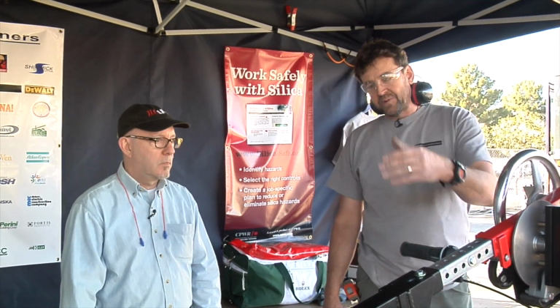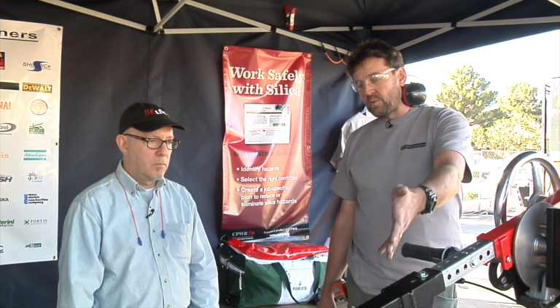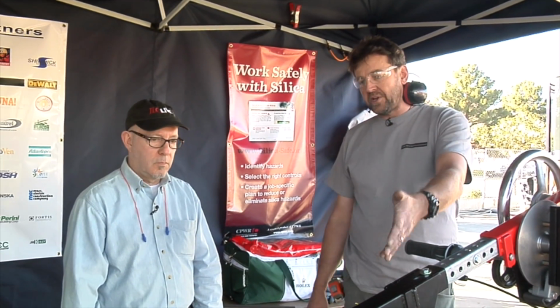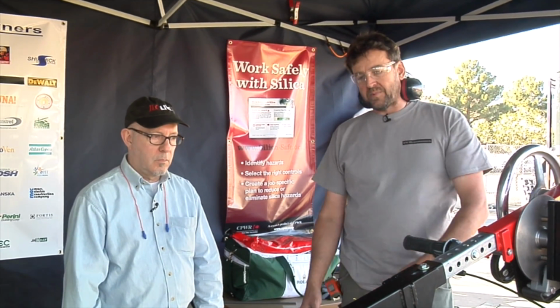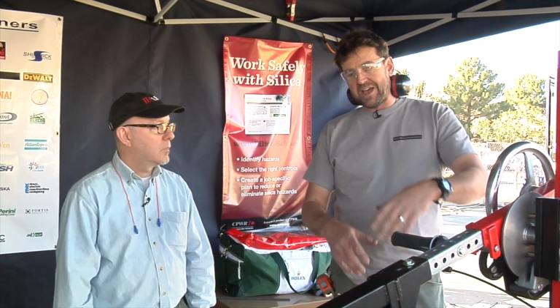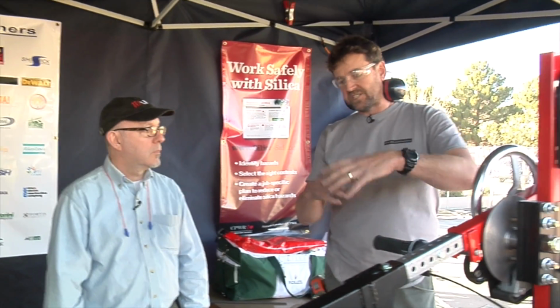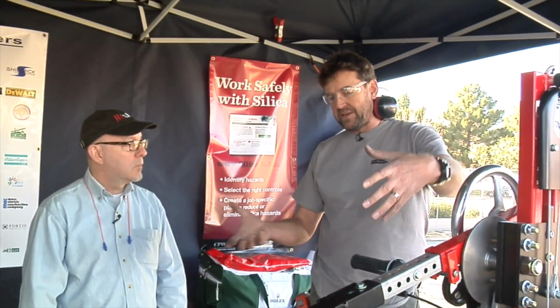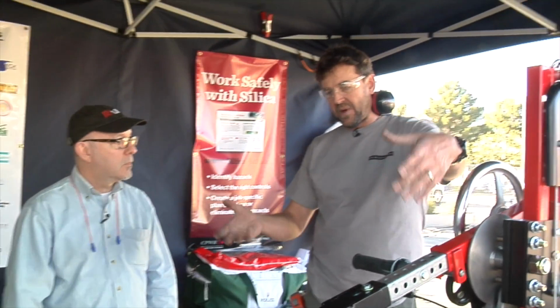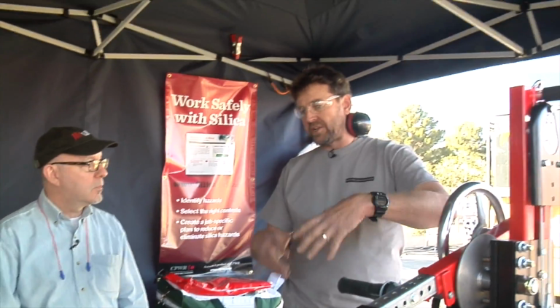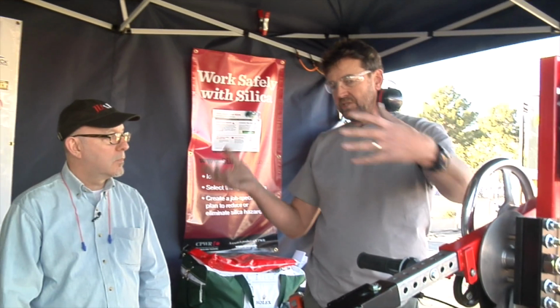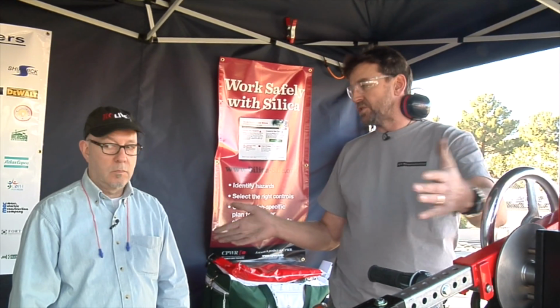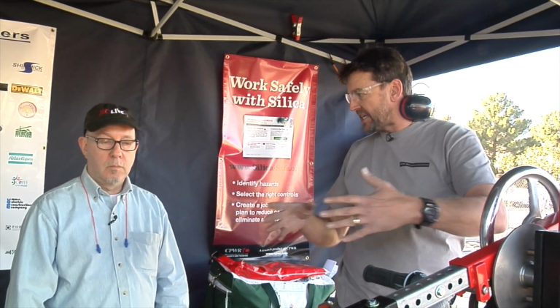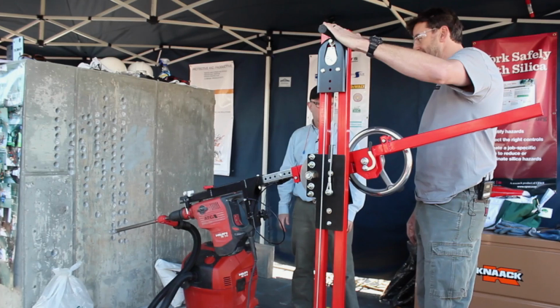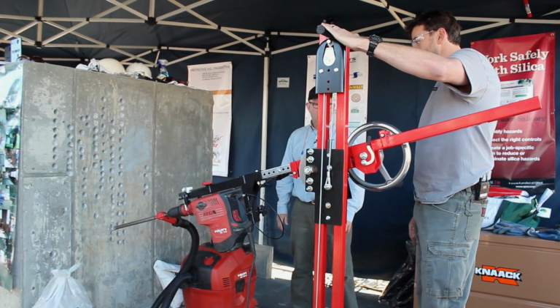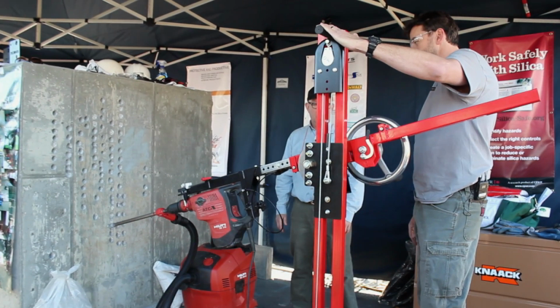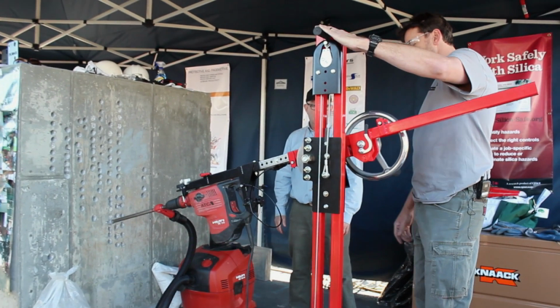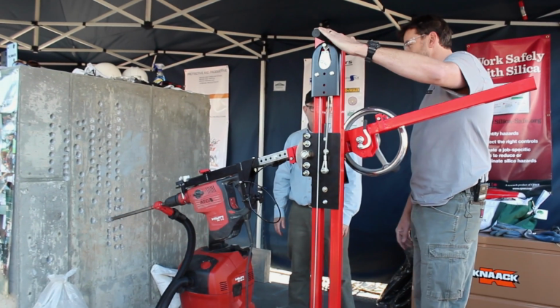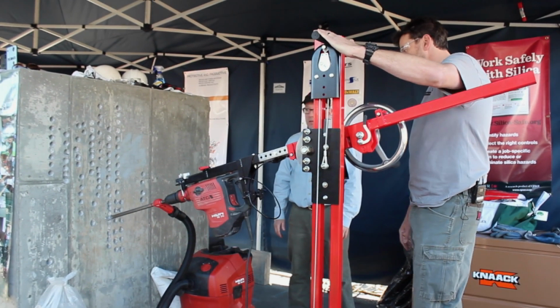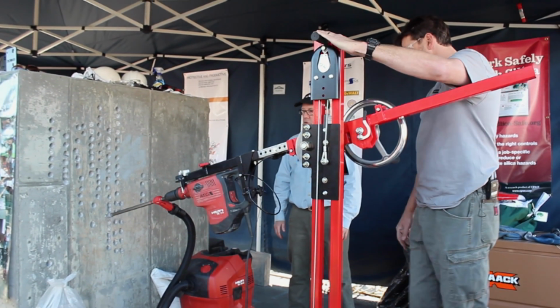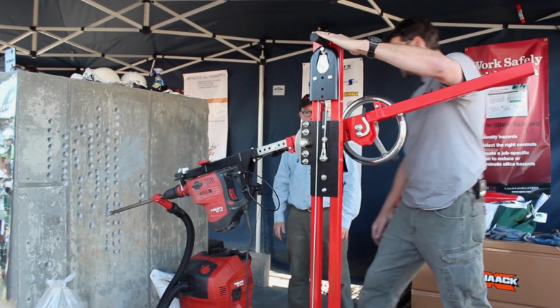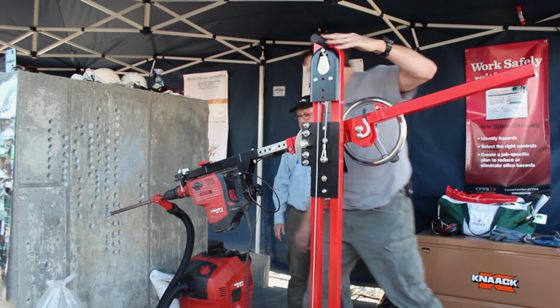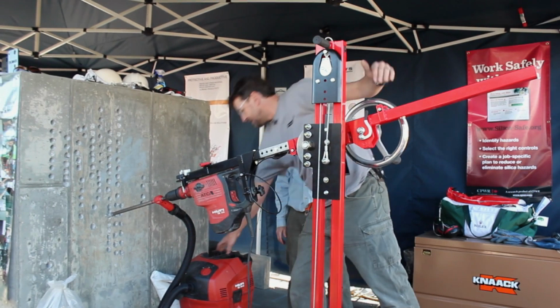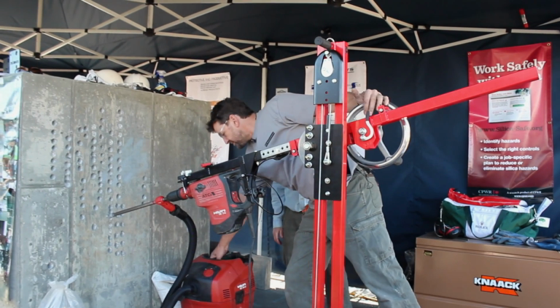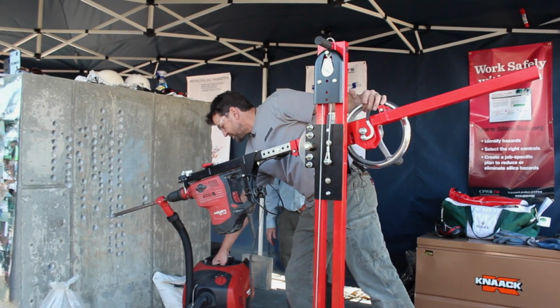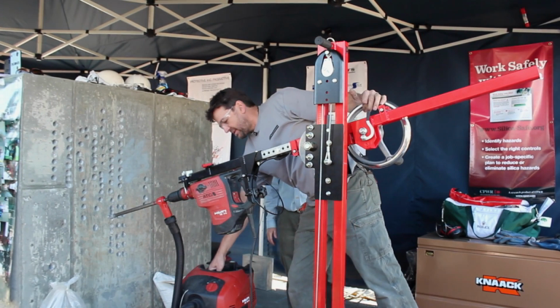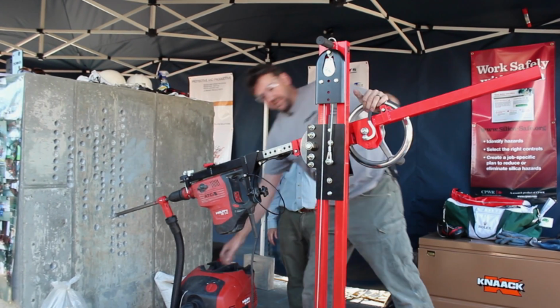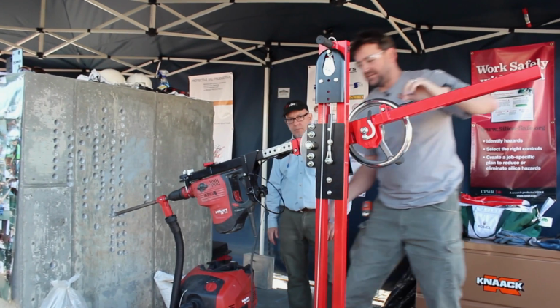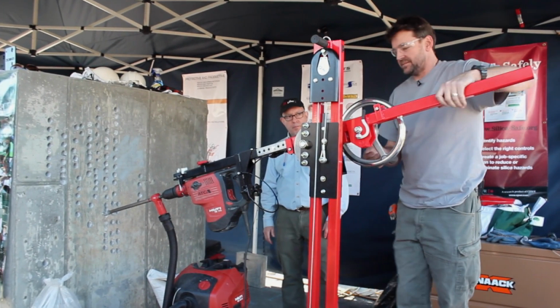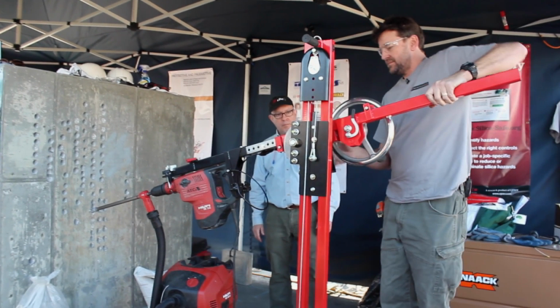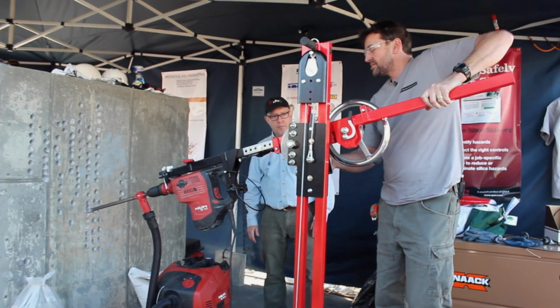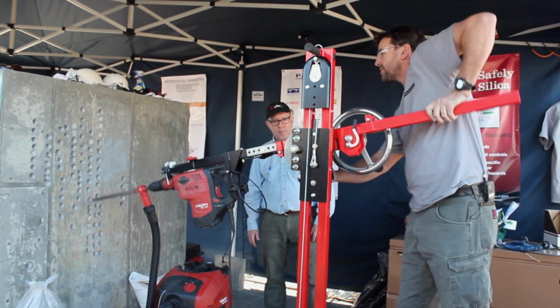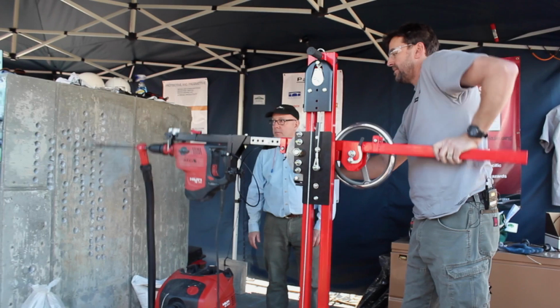We can carry one drill. We also have an accessory you add on and you can do two drills in any space. Essentially, you pick your height and you pick your angle, and we can do this all day, whereas someone normally would have been doing it all day by hand.